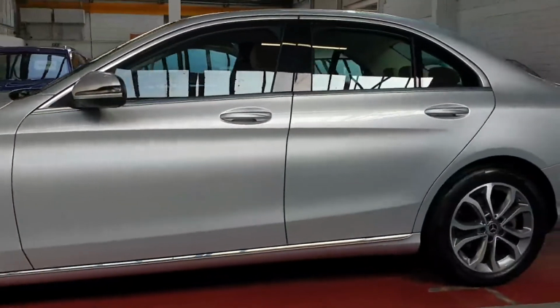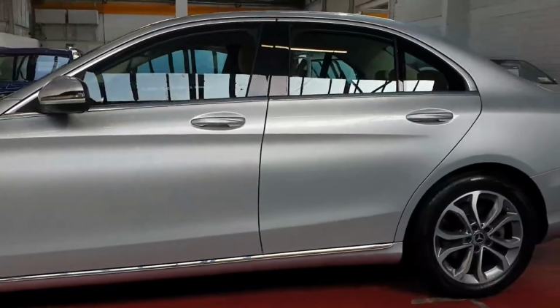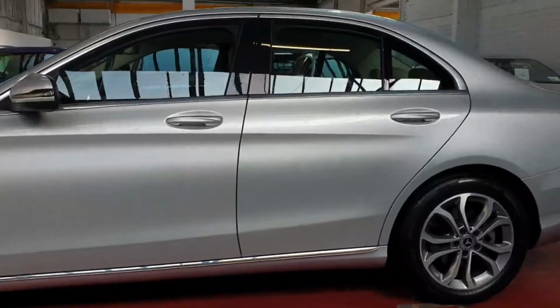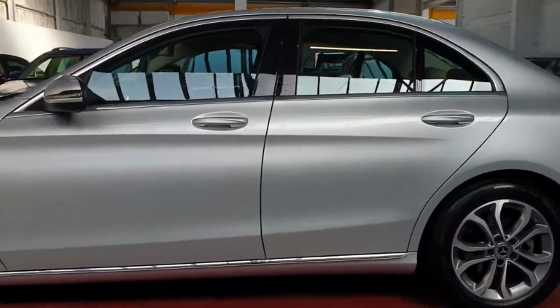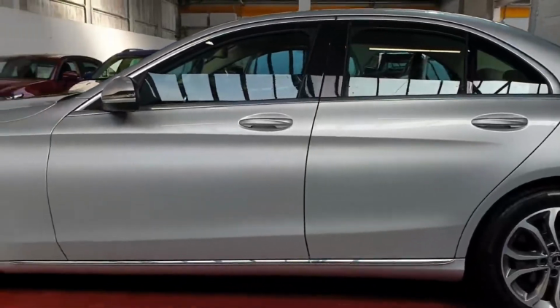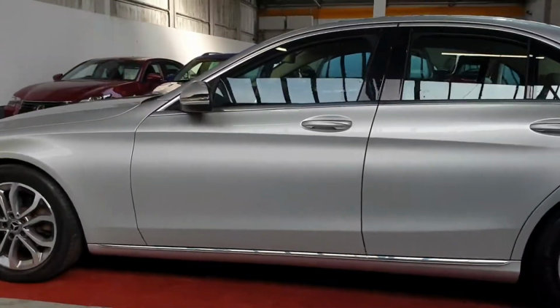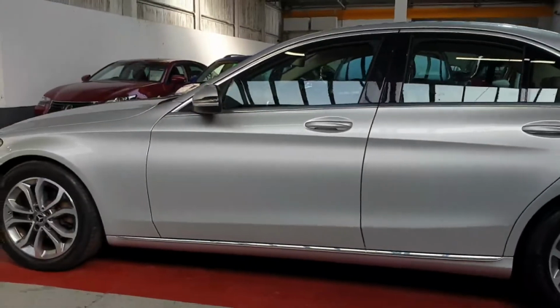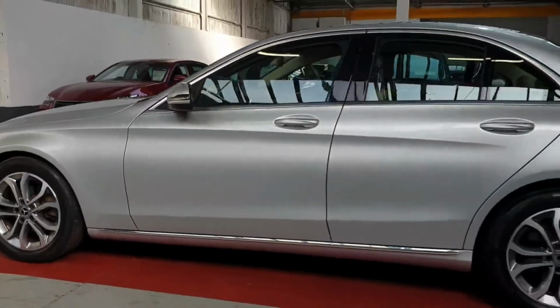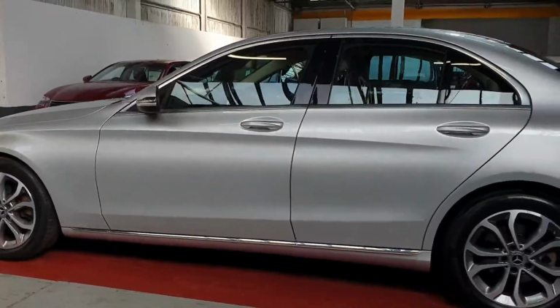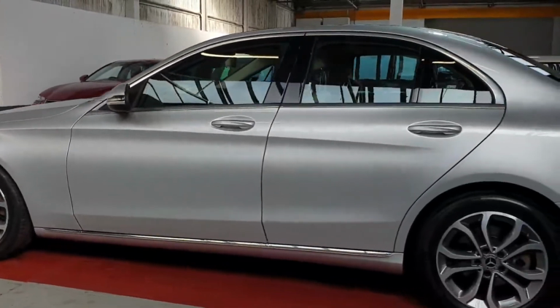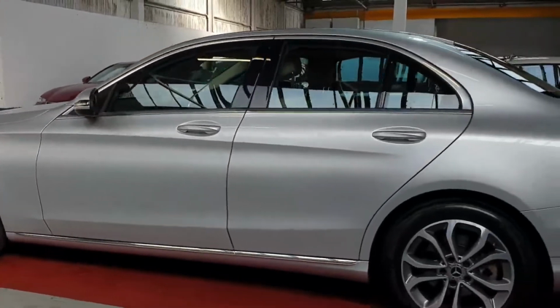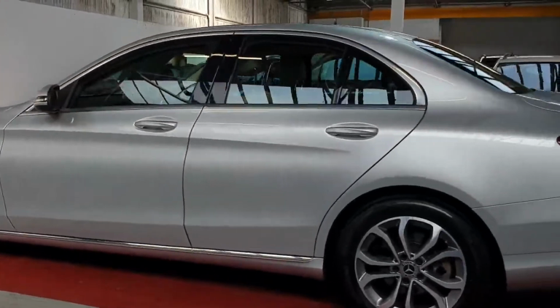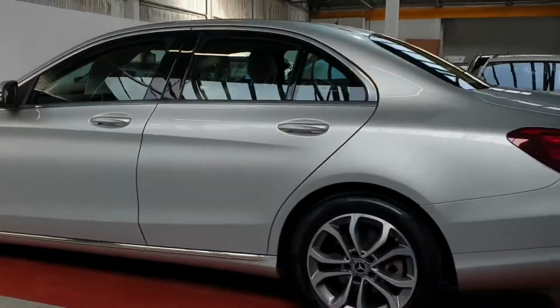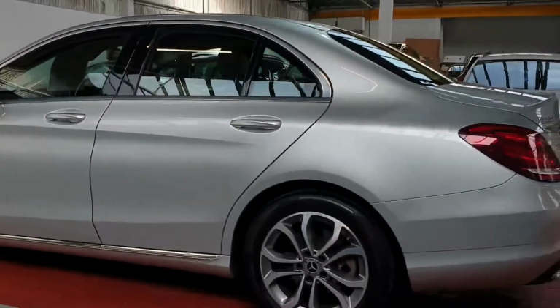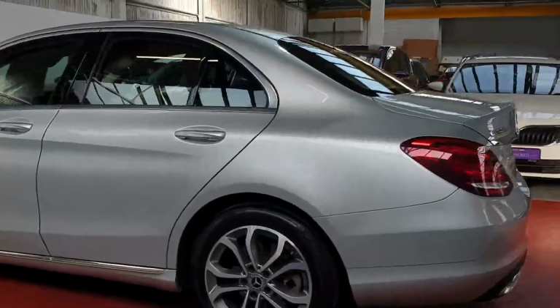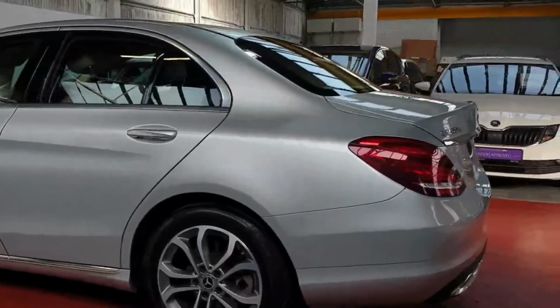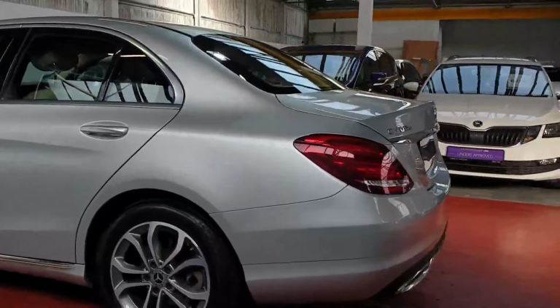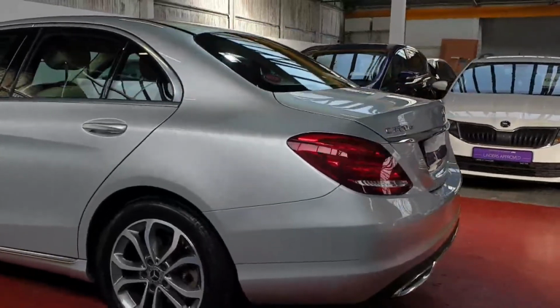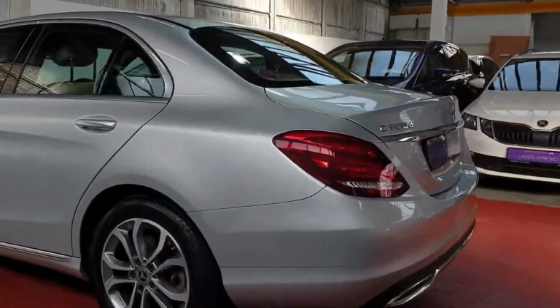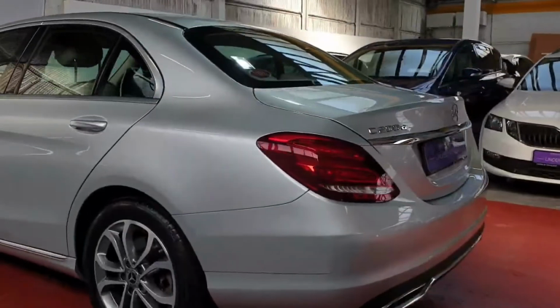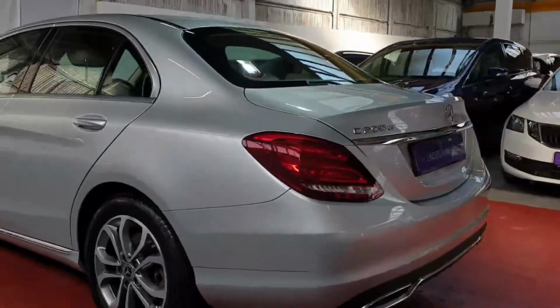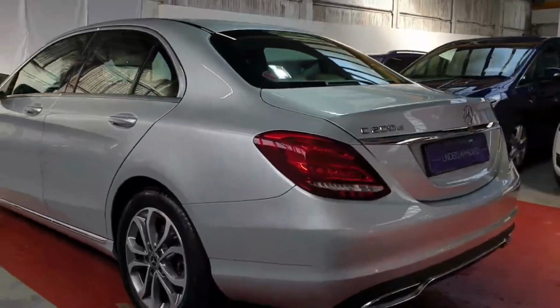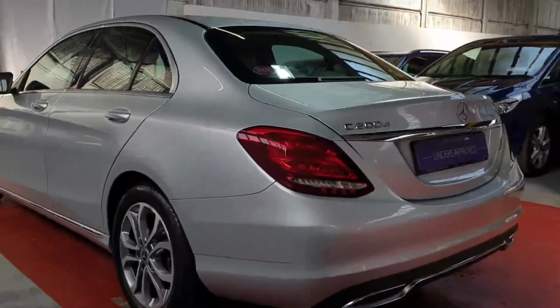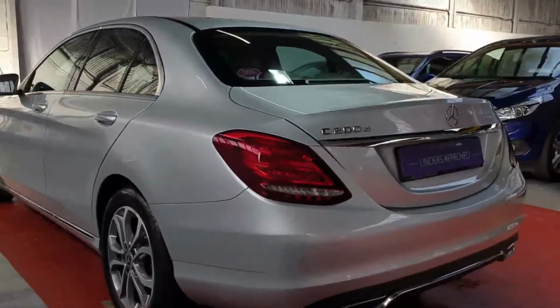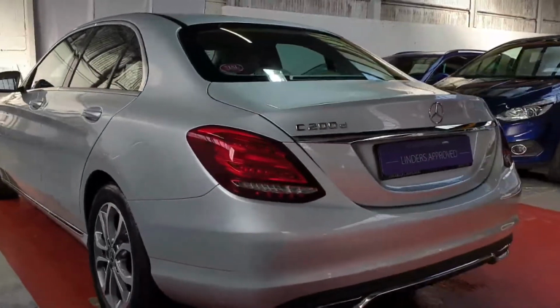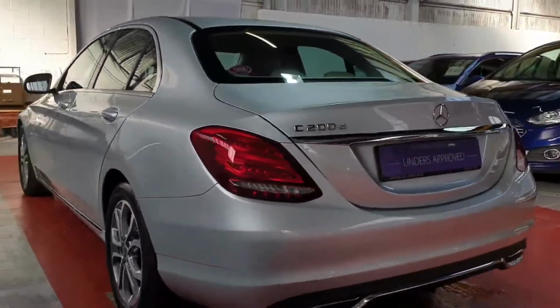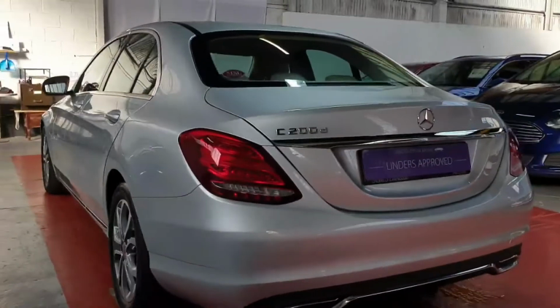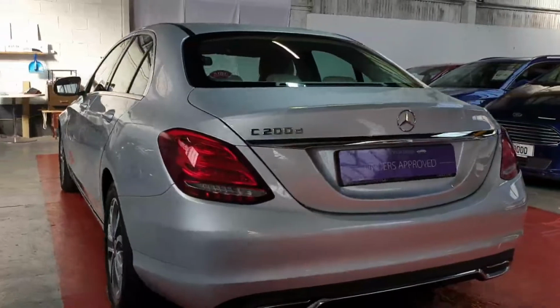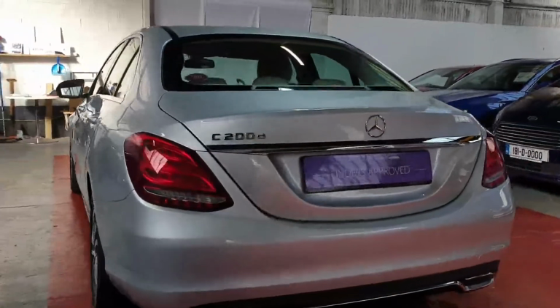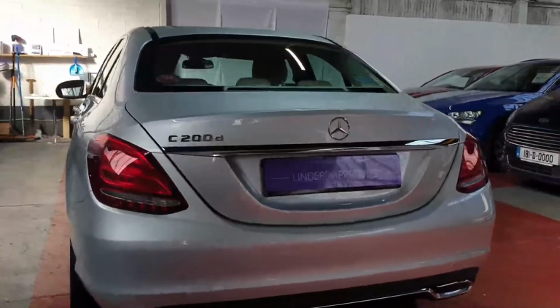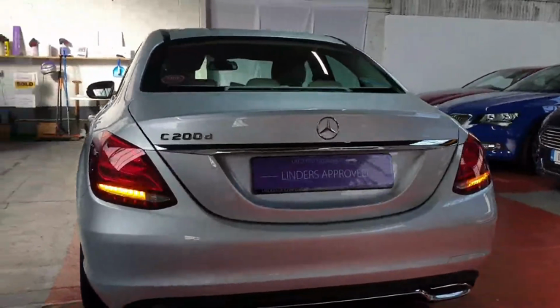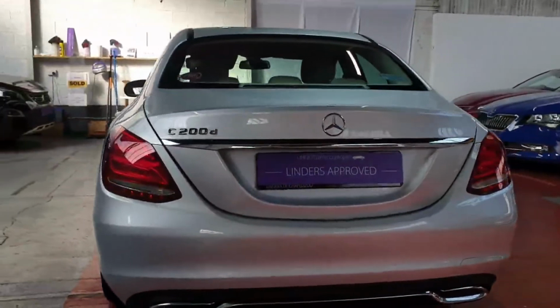It's only got 33,000 kilometres on it as well, so very low mileage. It's in the platinum metallic, so it looks really well. Very low running costs in these cars, and they are super comfortable as well — very, very reliable too.